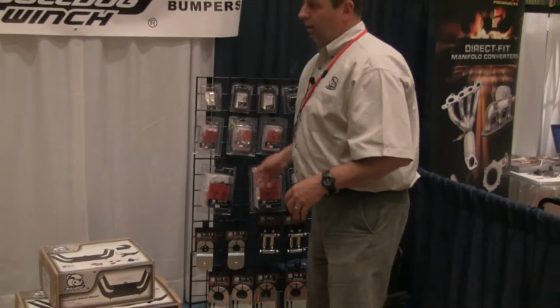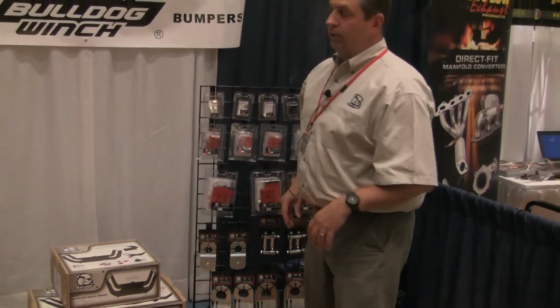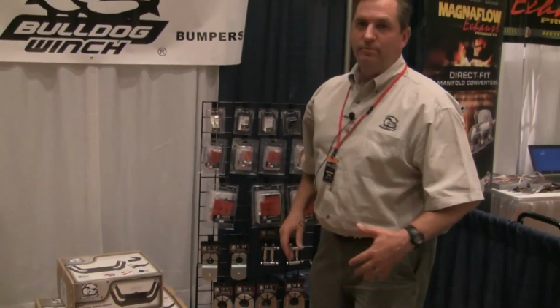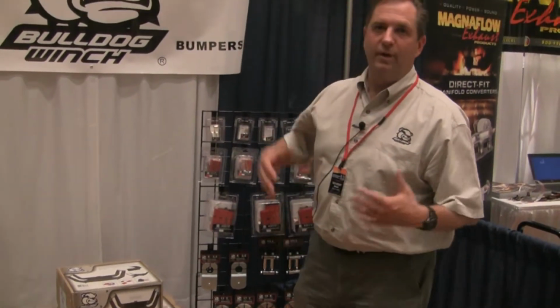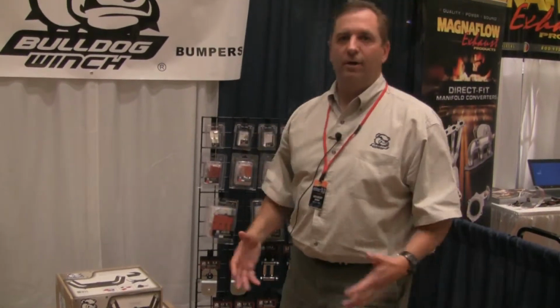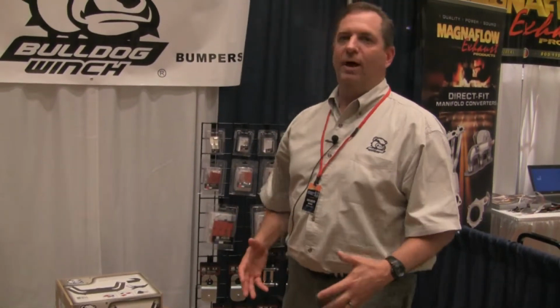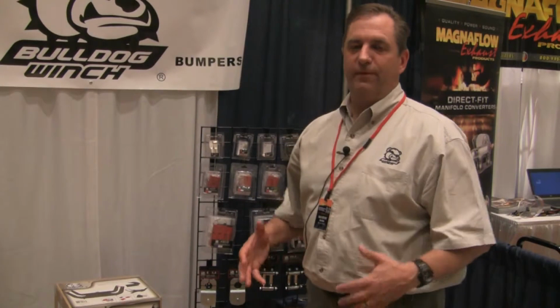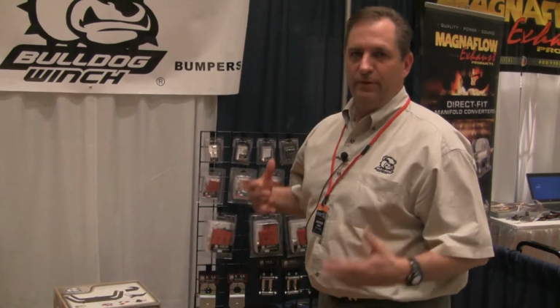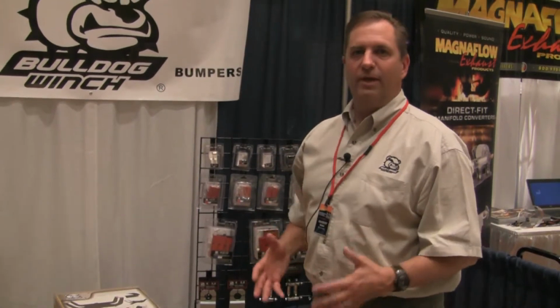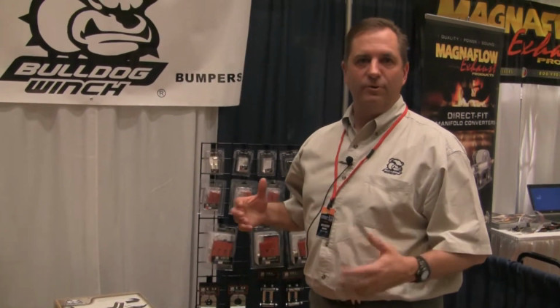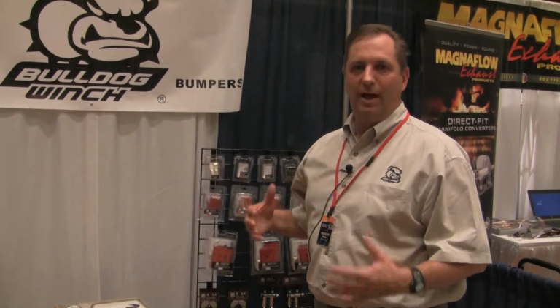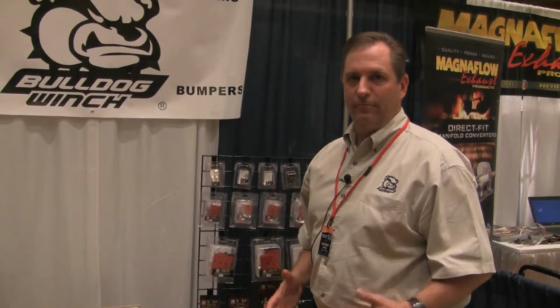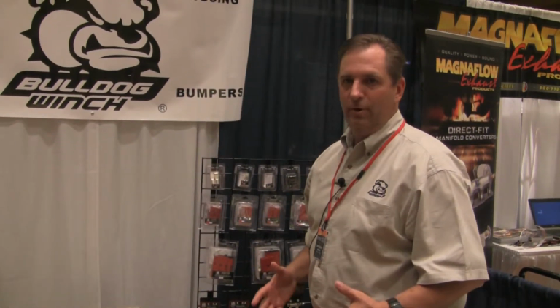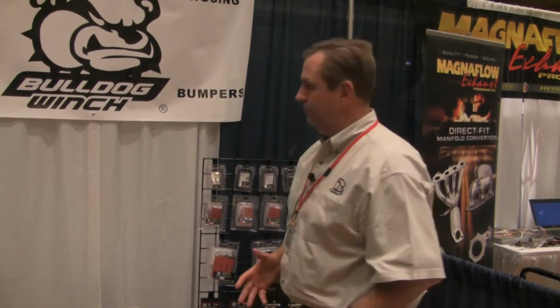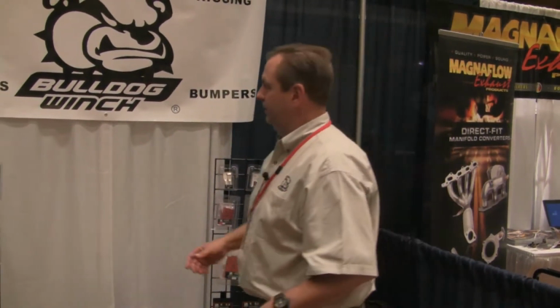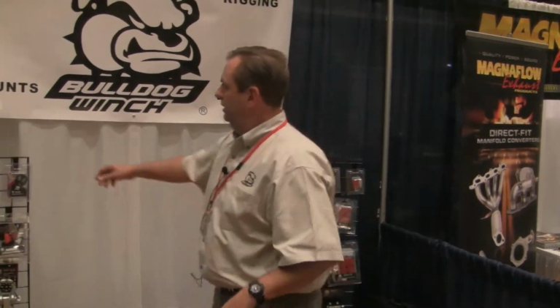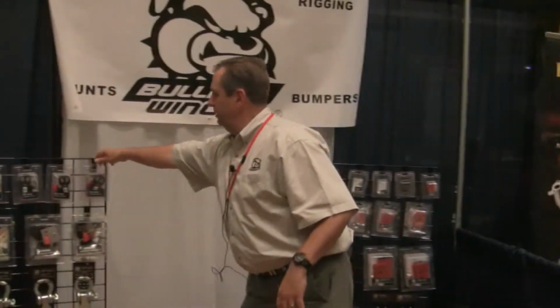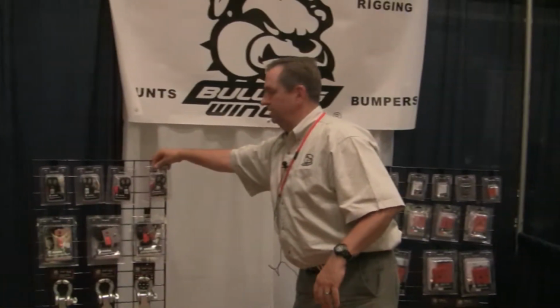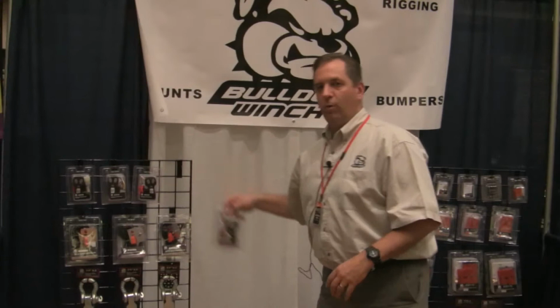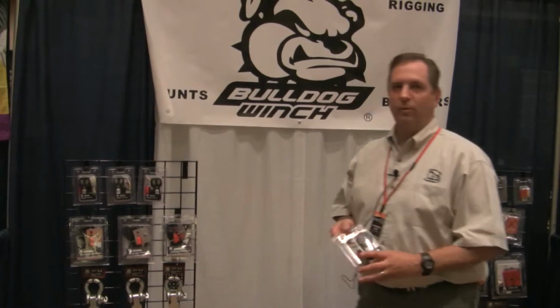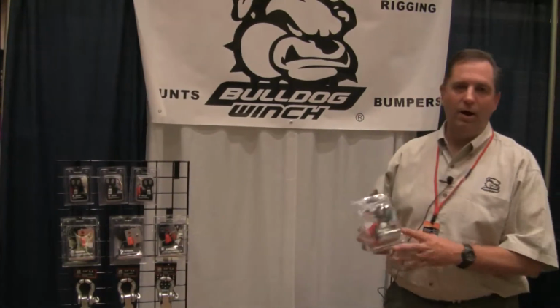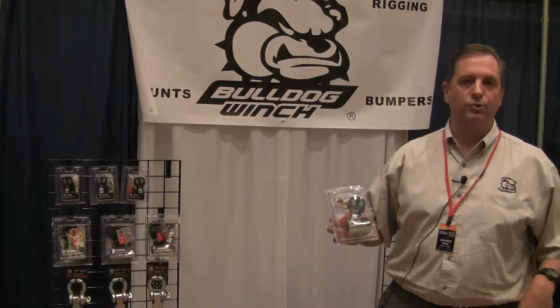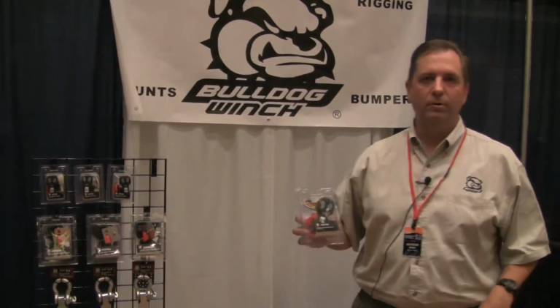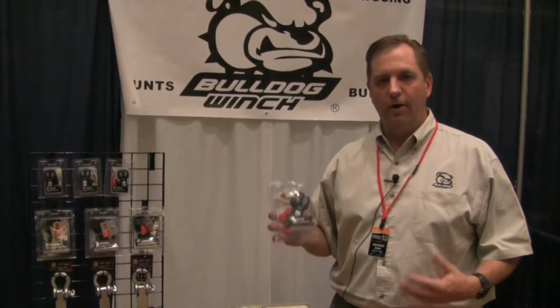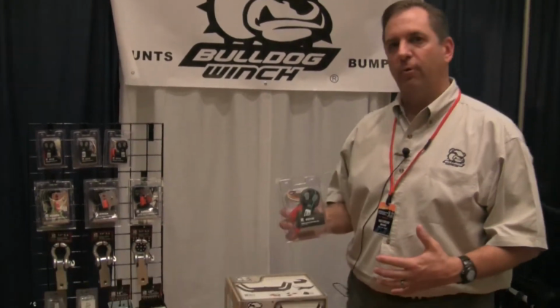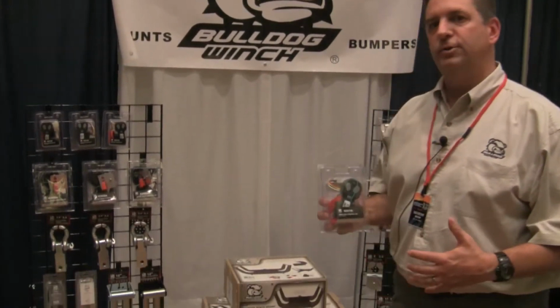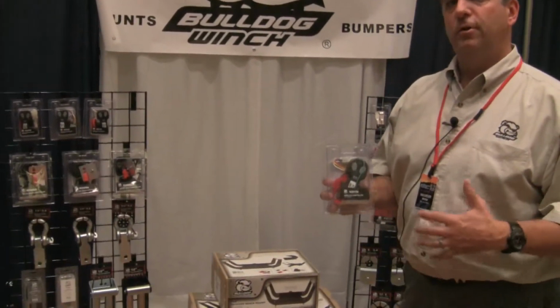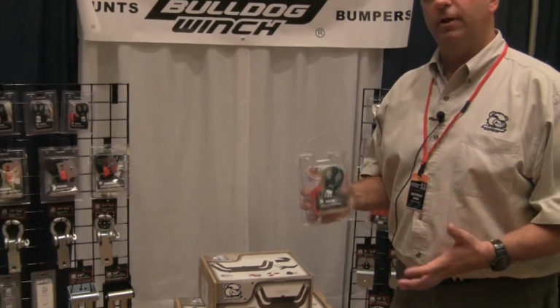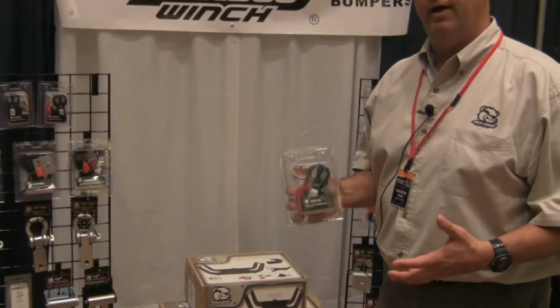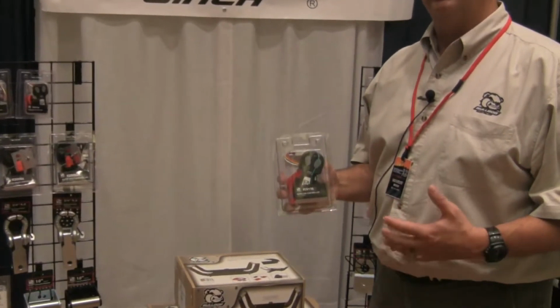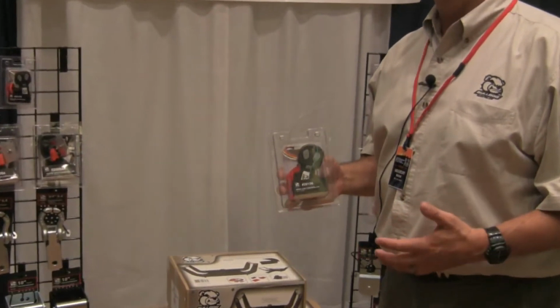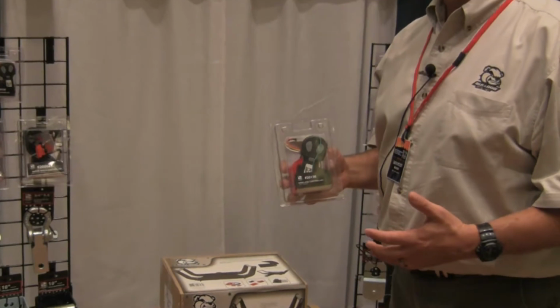On the new items, we've got a ton of new items — it feels like we gave birth to an elephant full of new items. Number one, we've got a wireless controller: 100-foot range, plug and play with the truck and ATV winches.